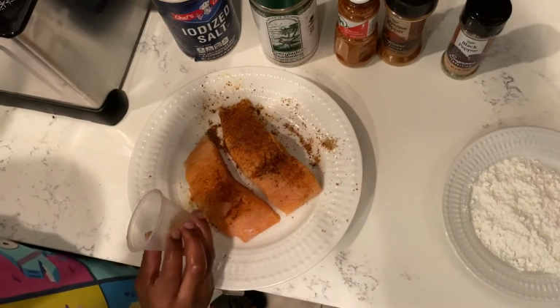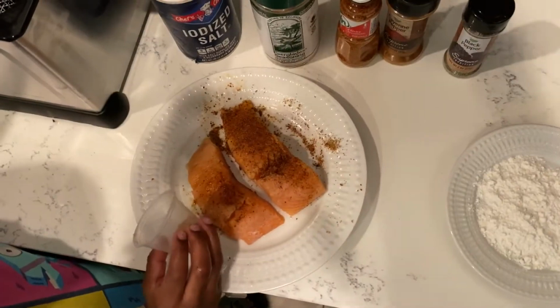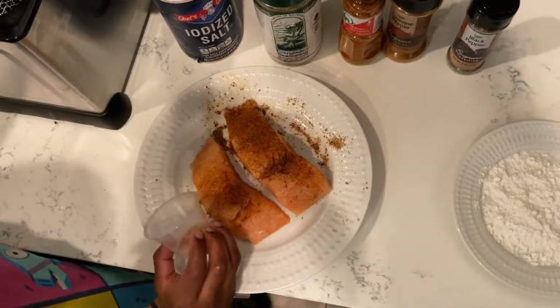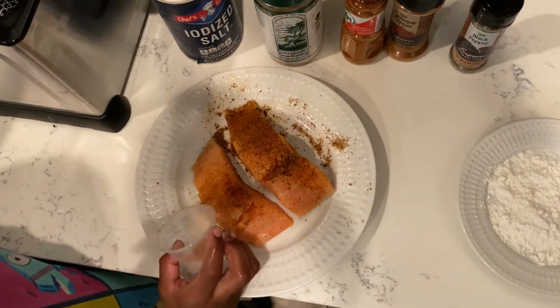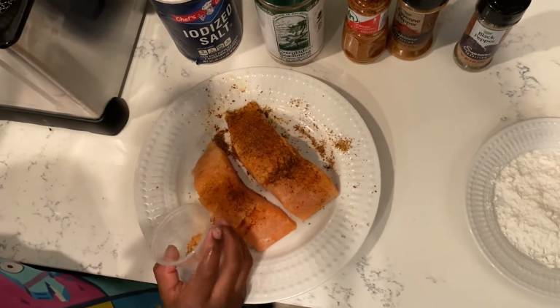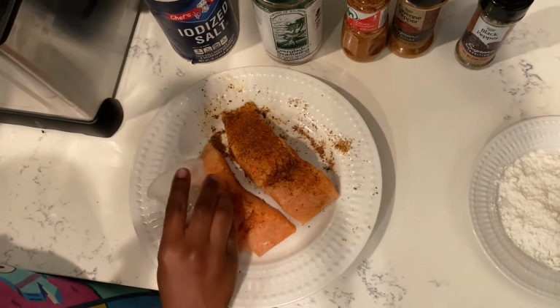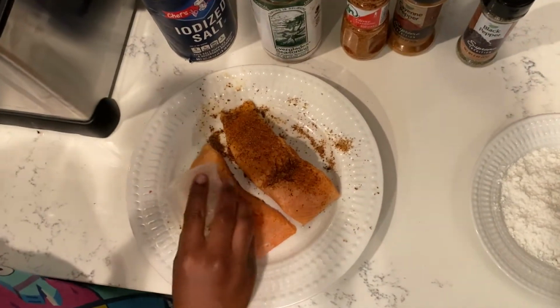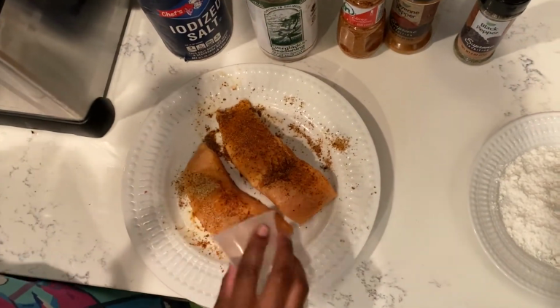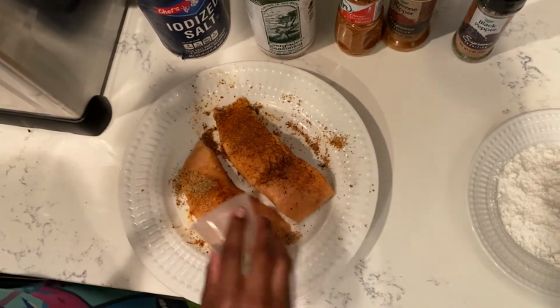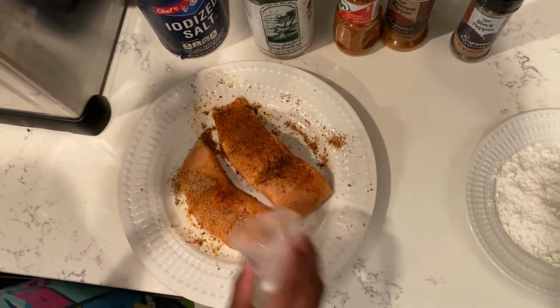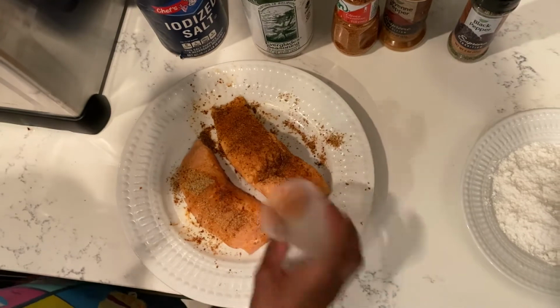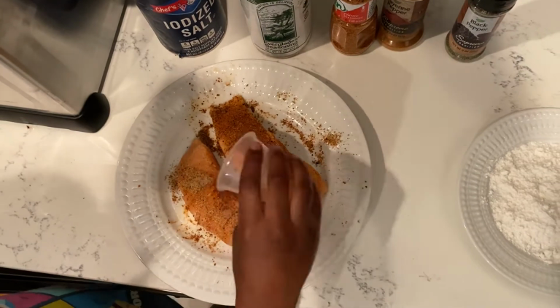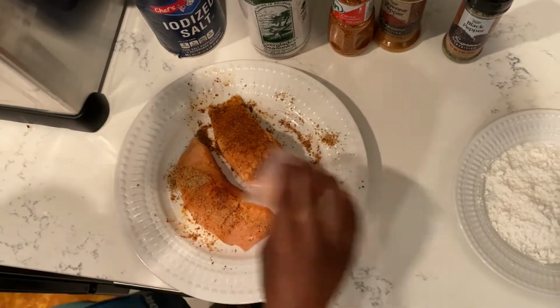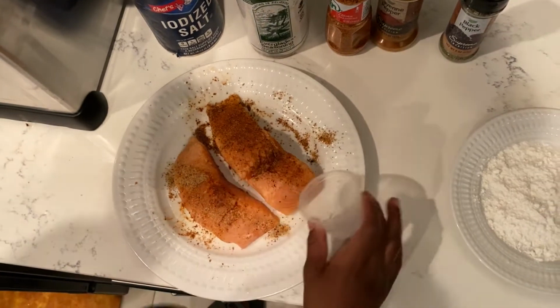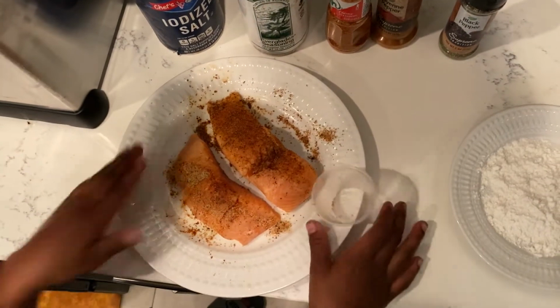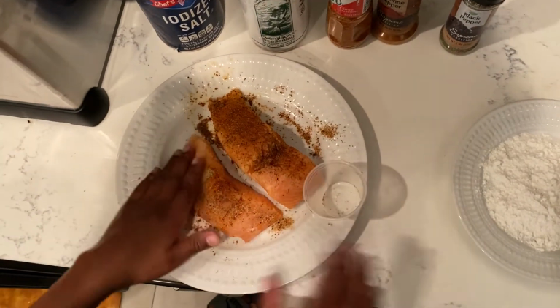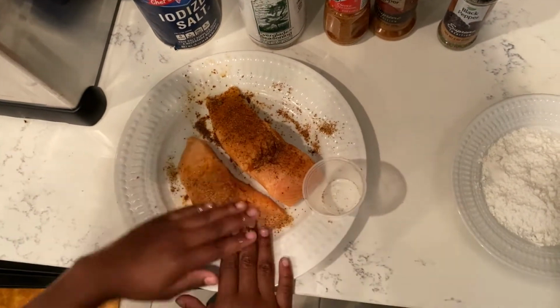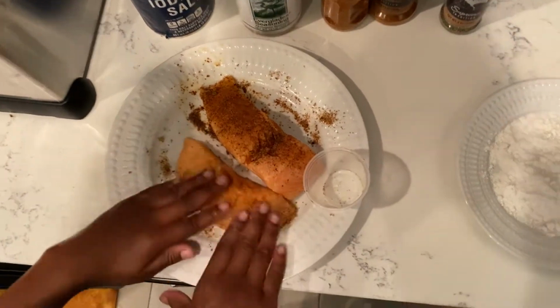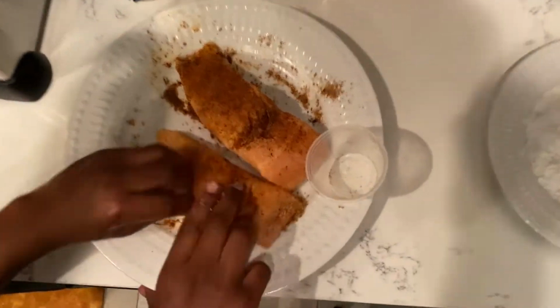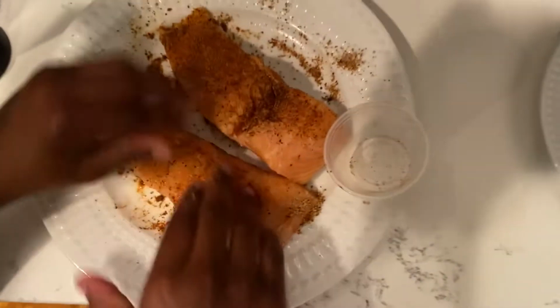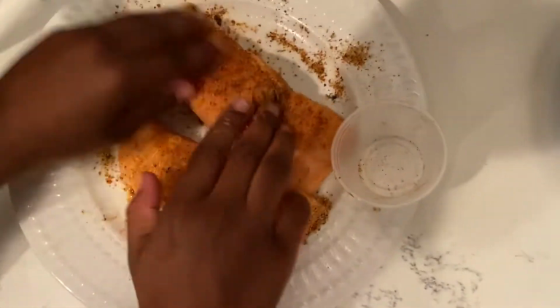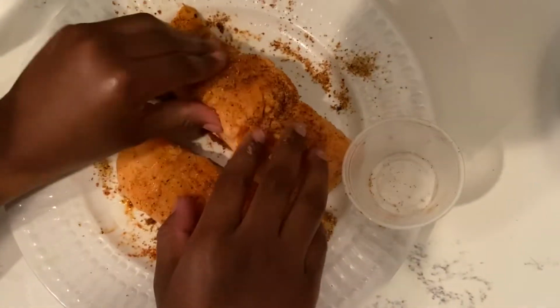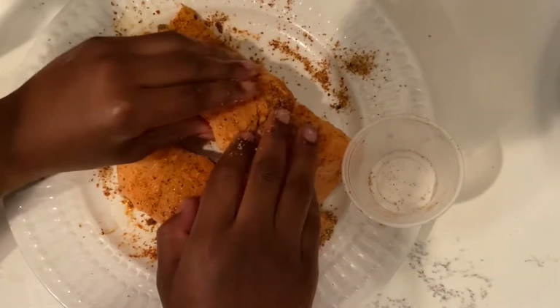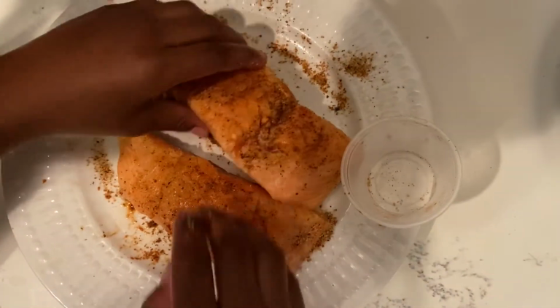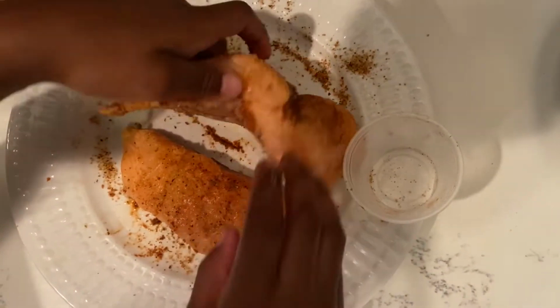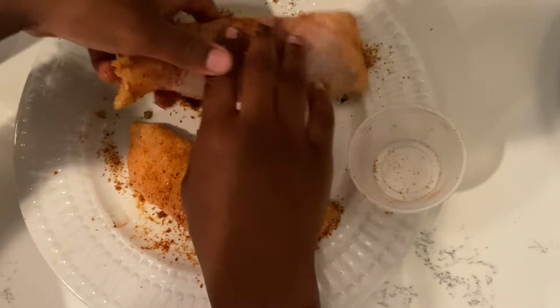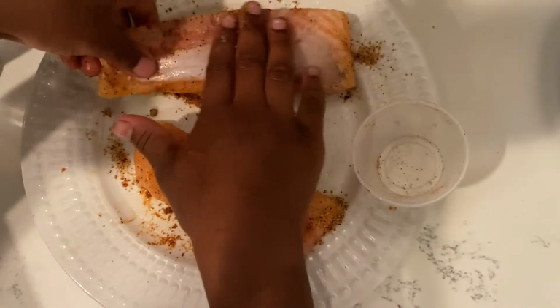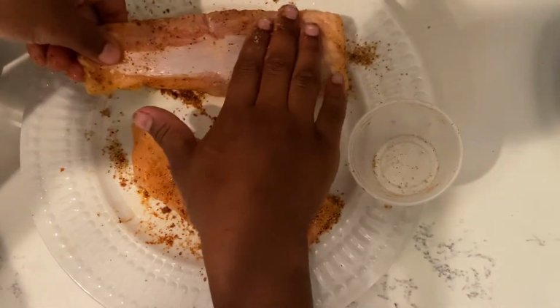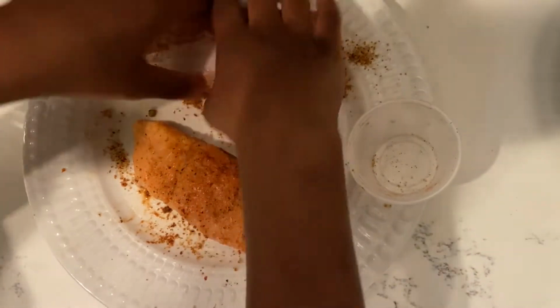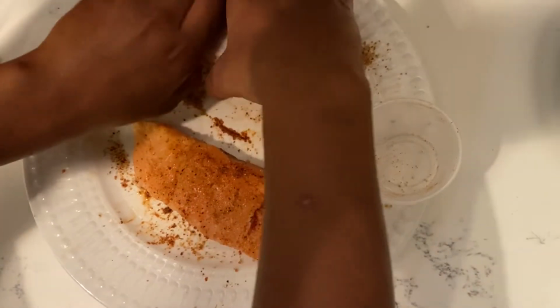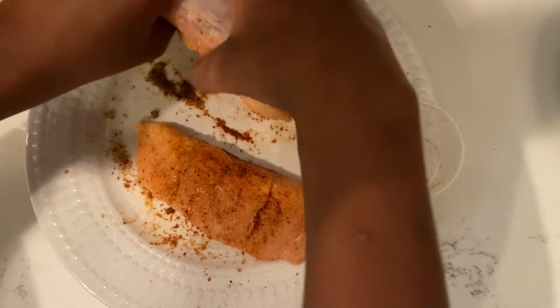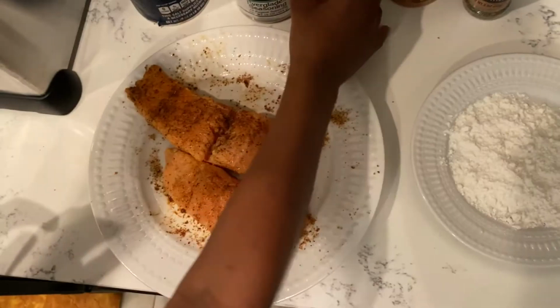This took me about a million times to get this right, but today we're going to be using tahini seasoning. We're also going to be using salt, black pepper, everglades seasoning, and cayenne pepper.